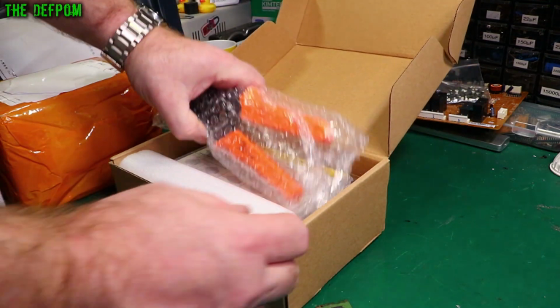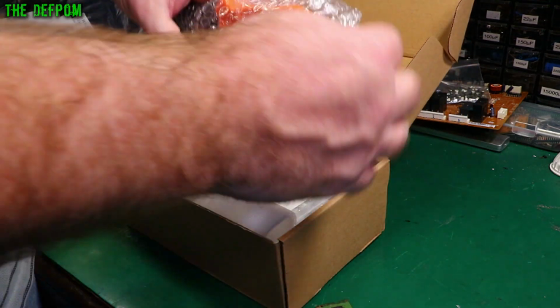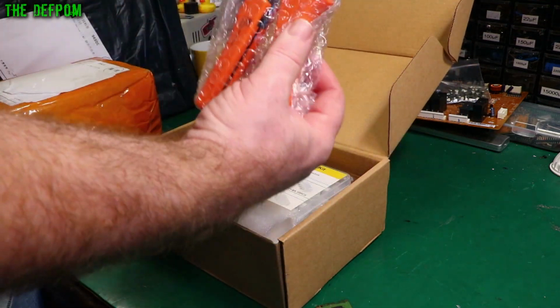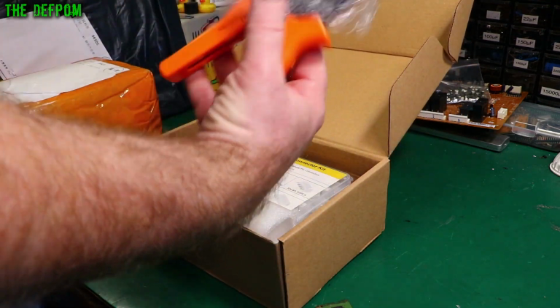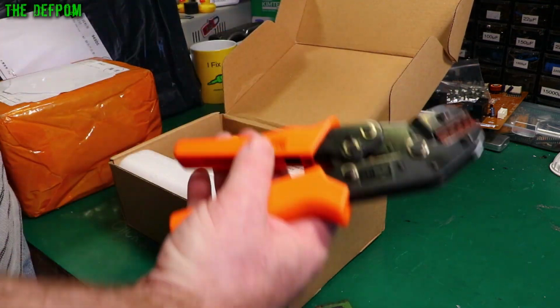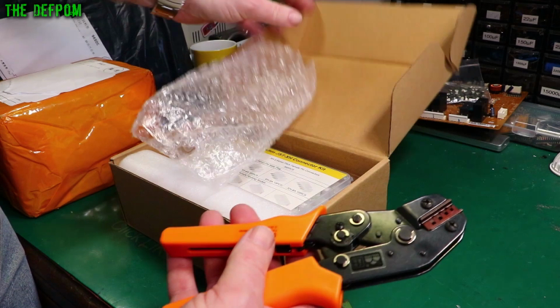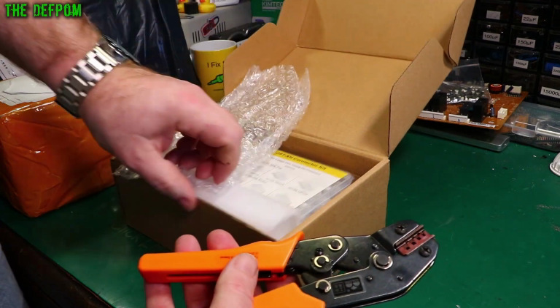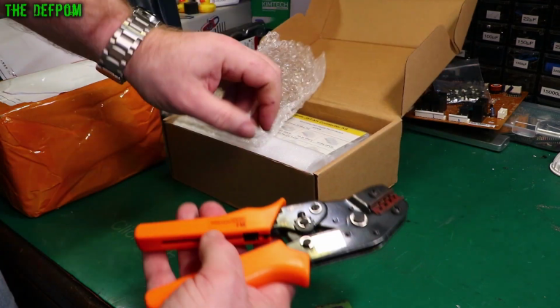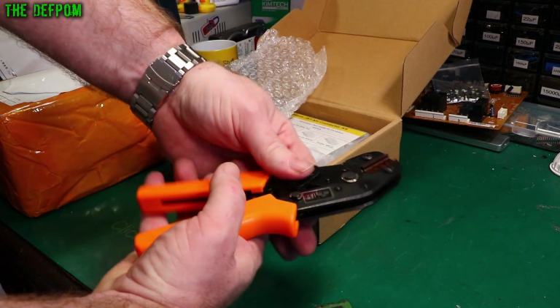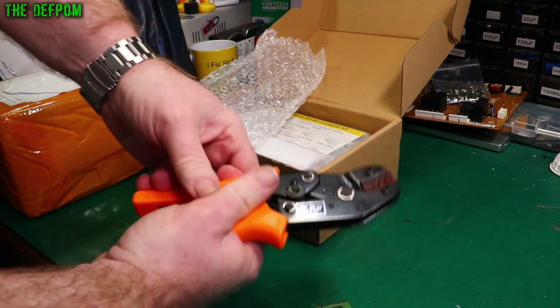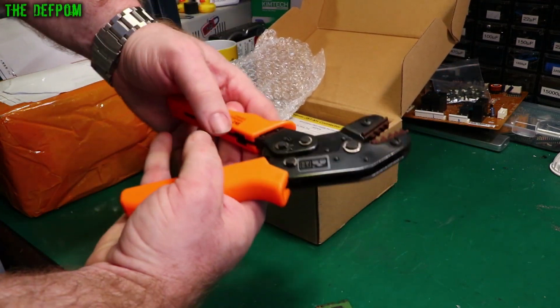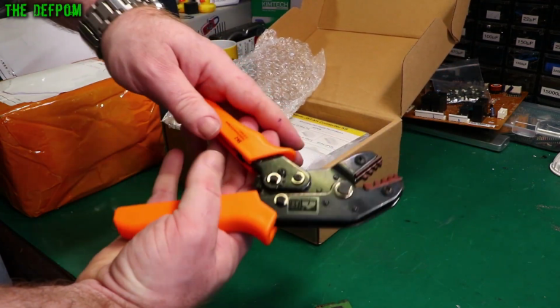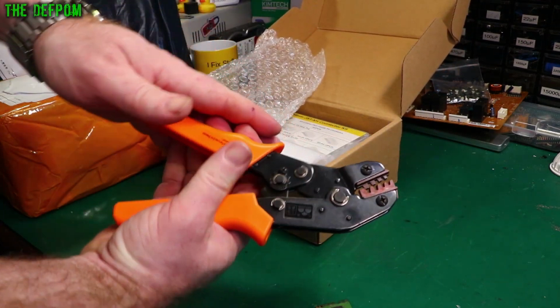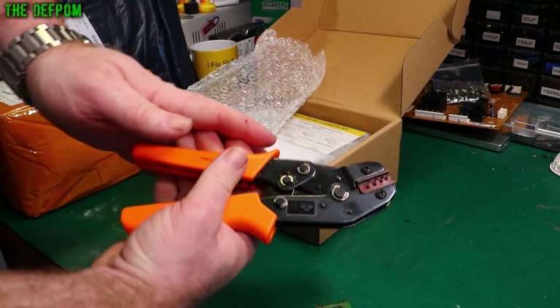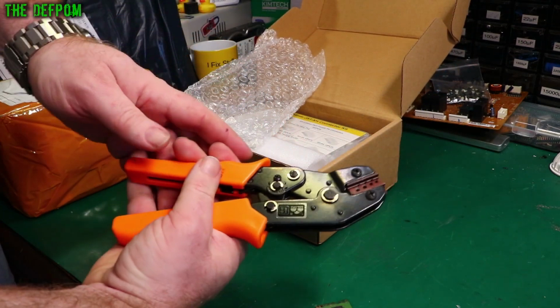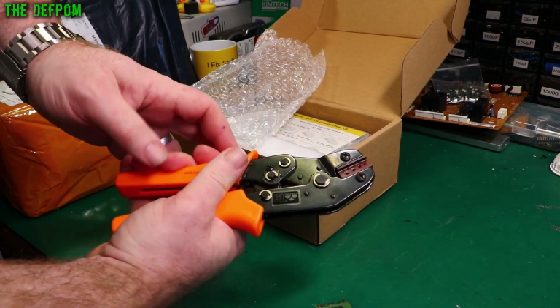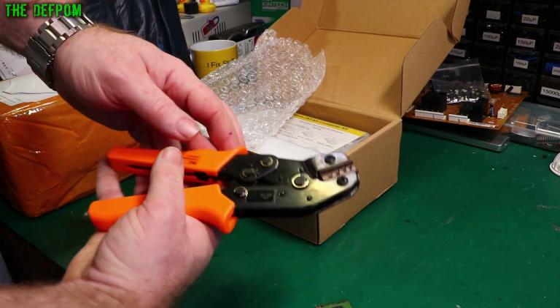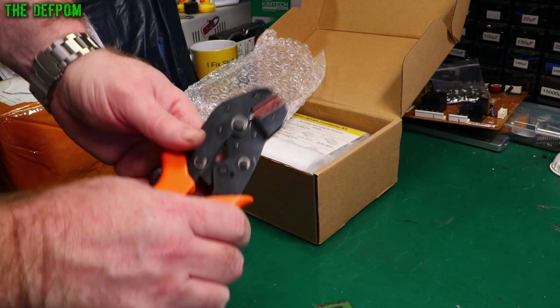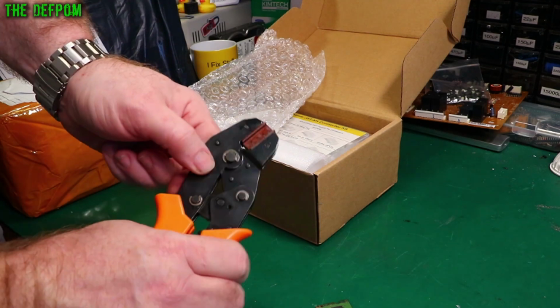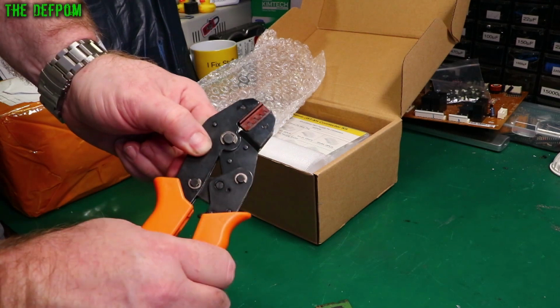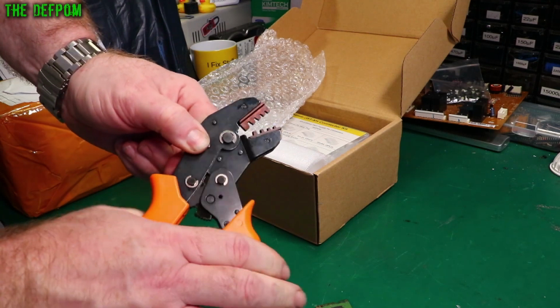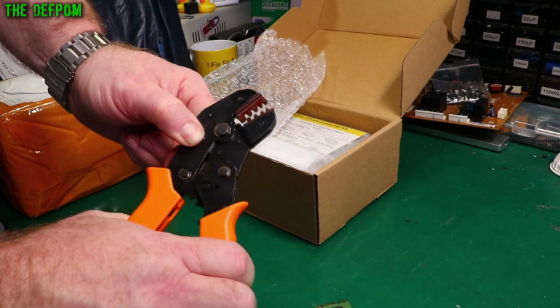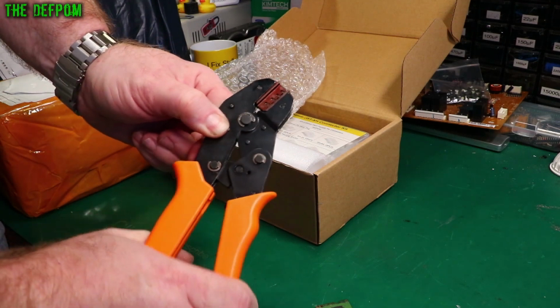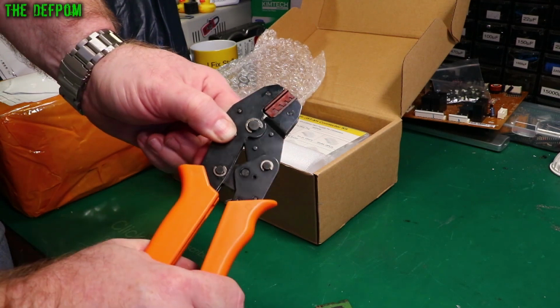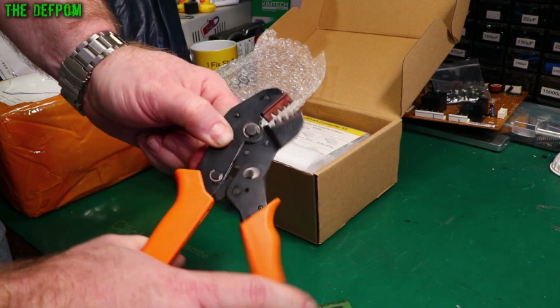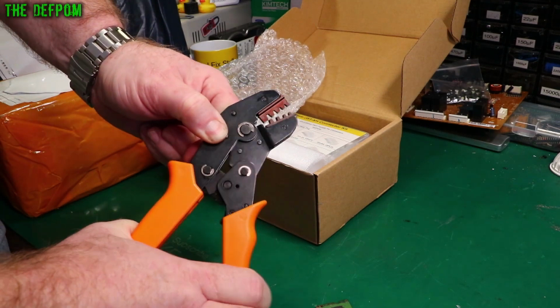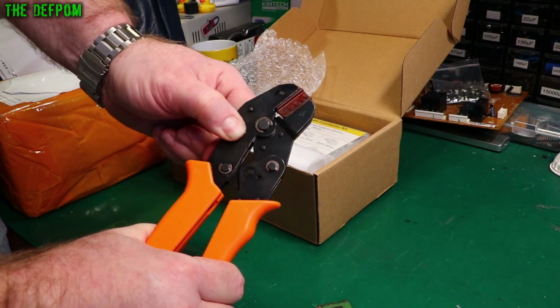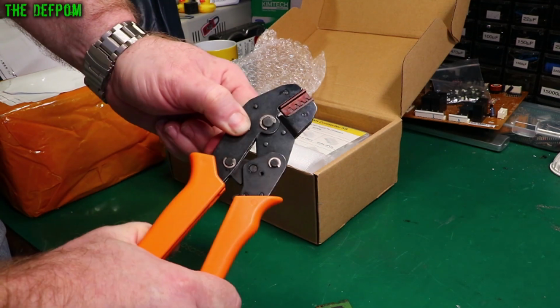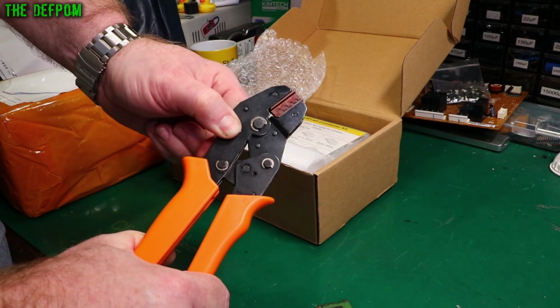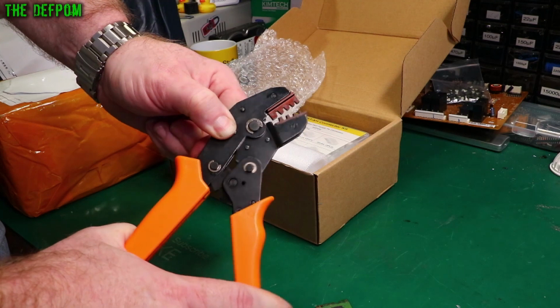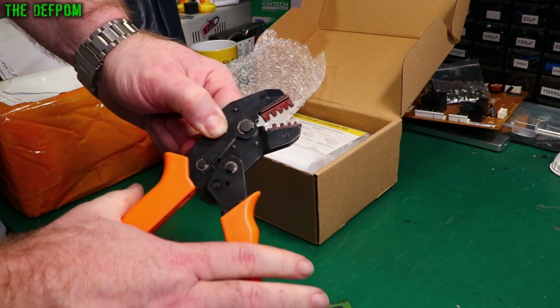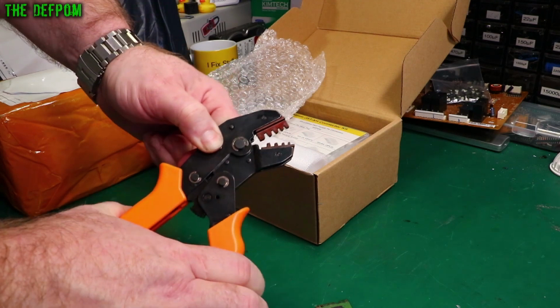What do we have? We have a crimper — a ratchet crimper. It actually locks until you get all the way down, so make sure you crimp by the right amount.